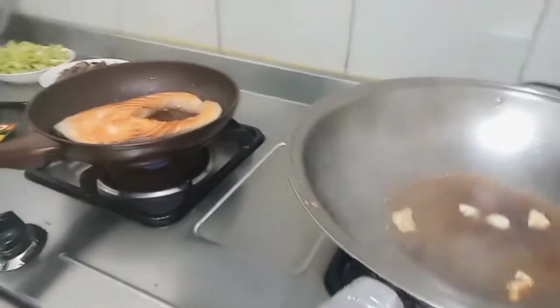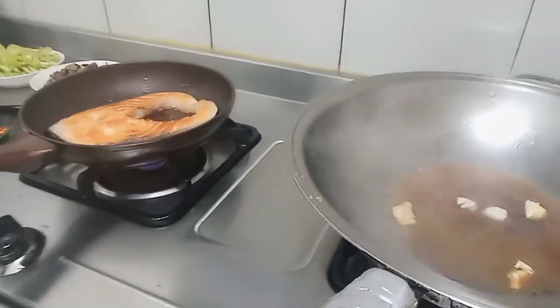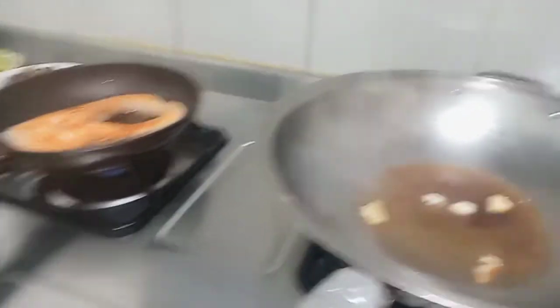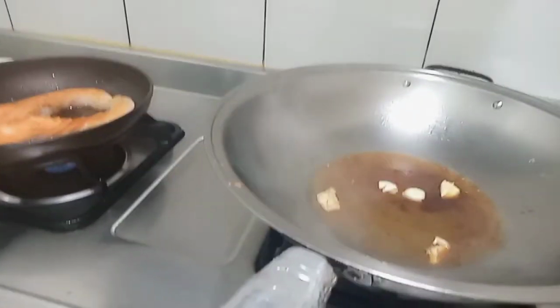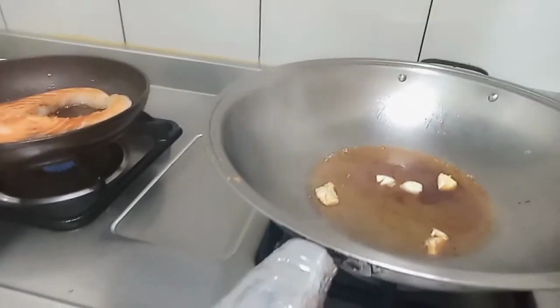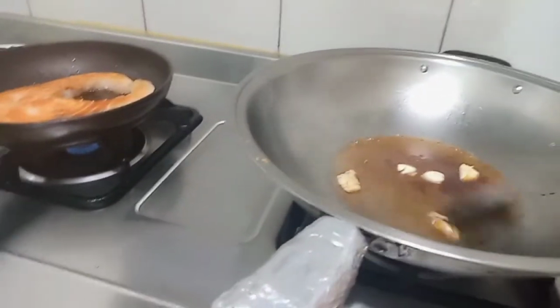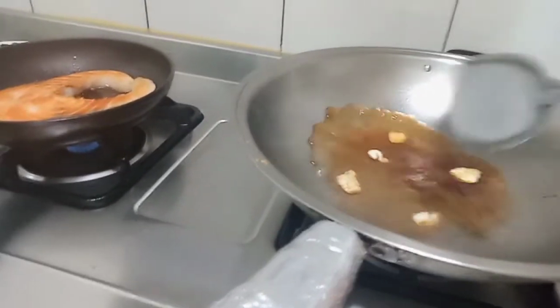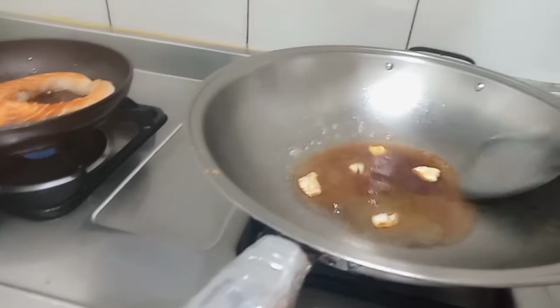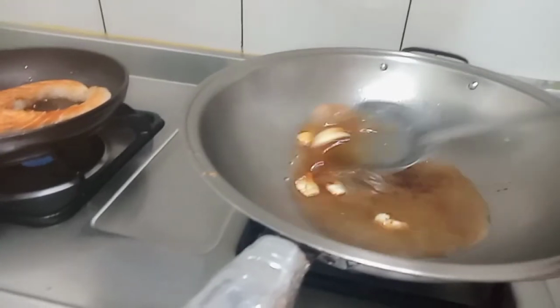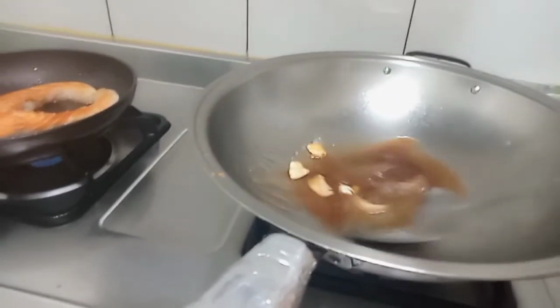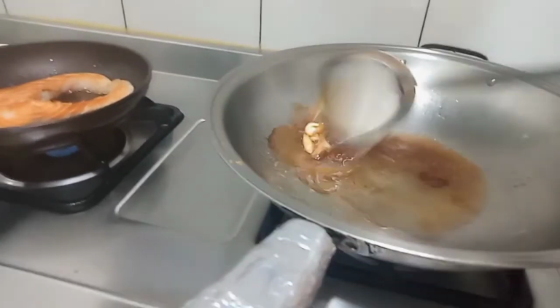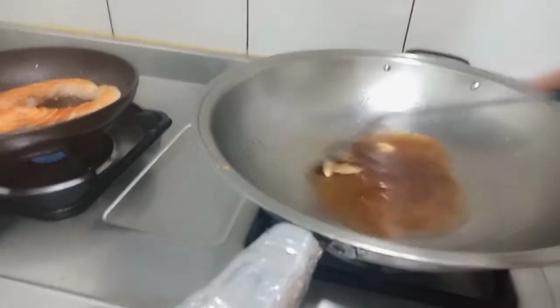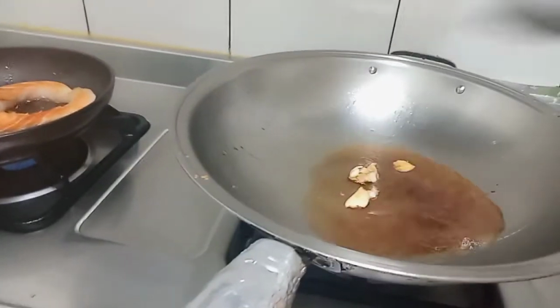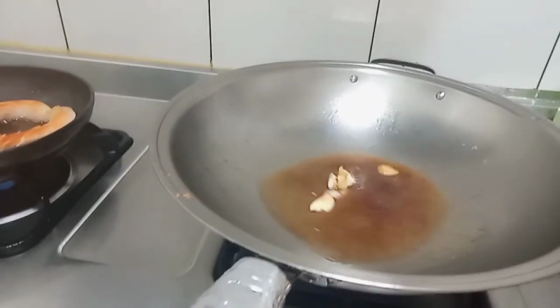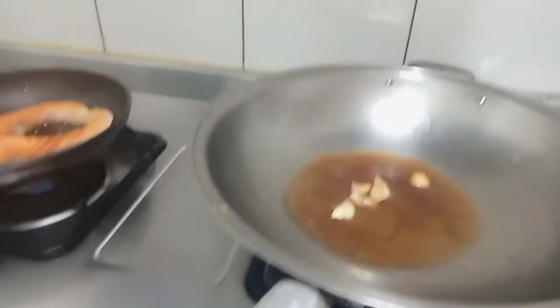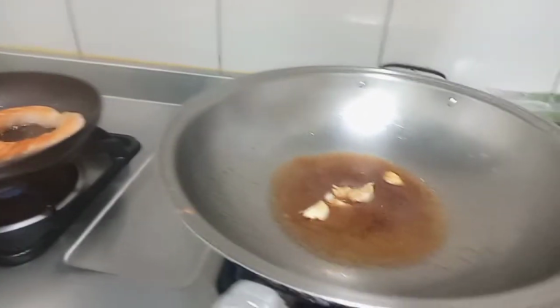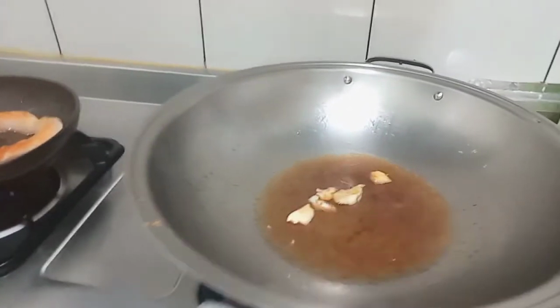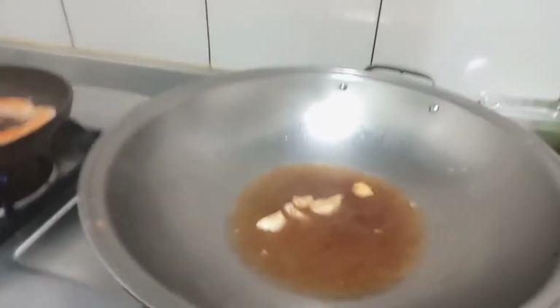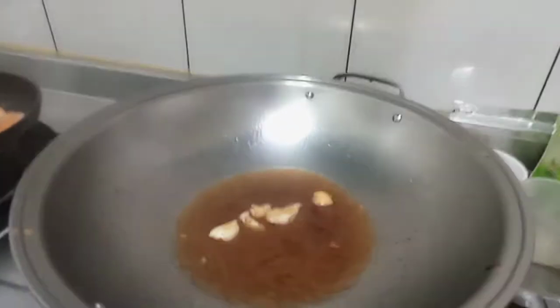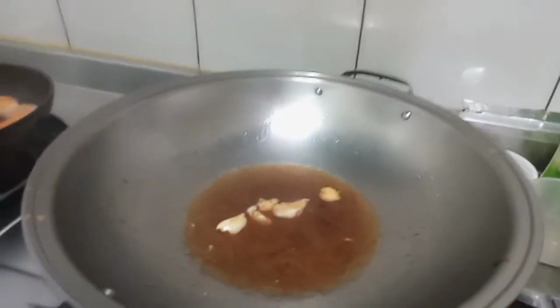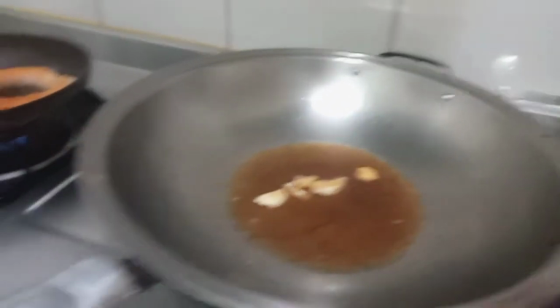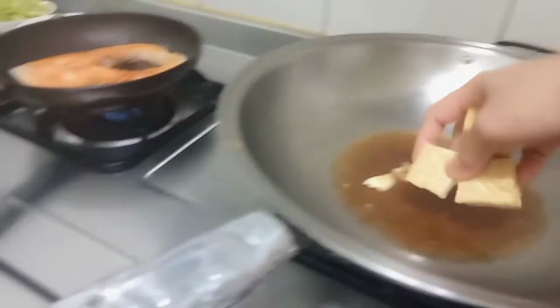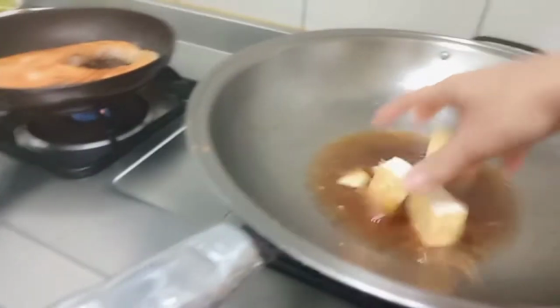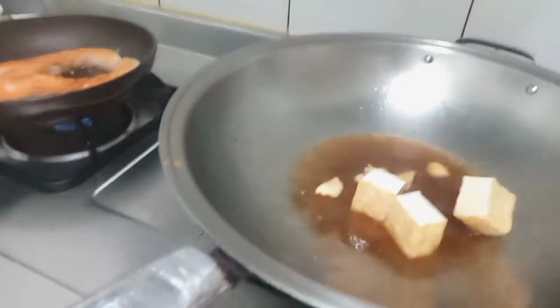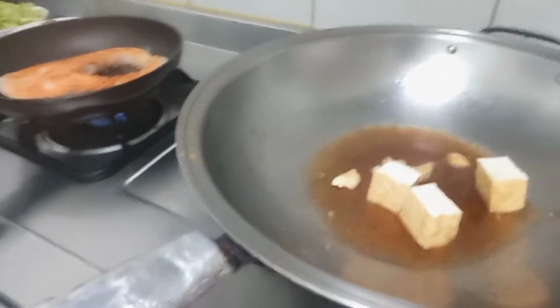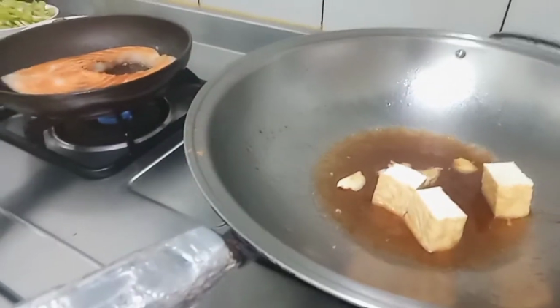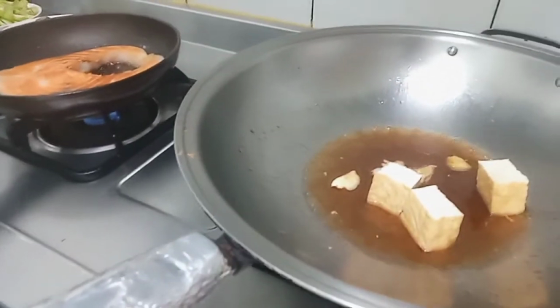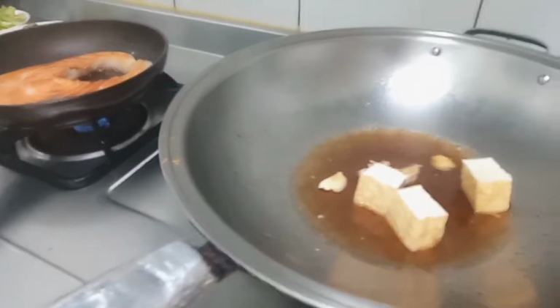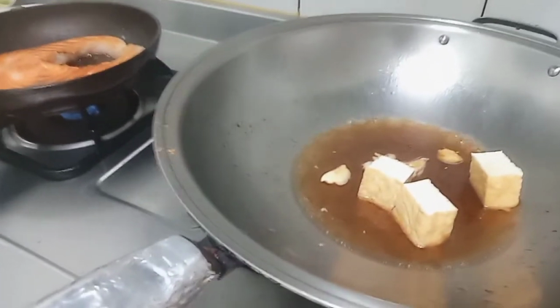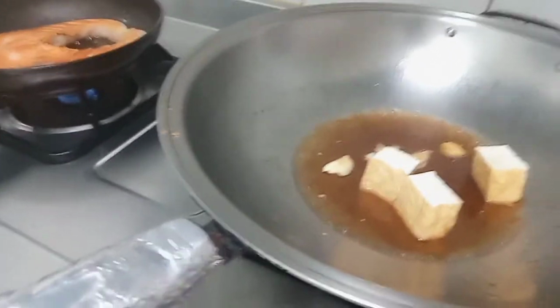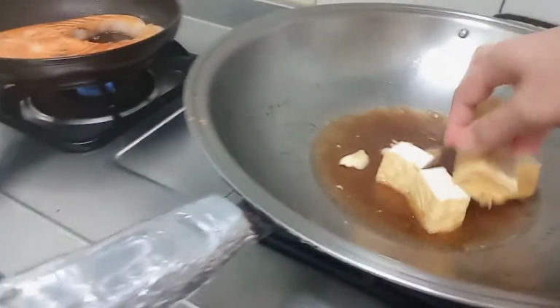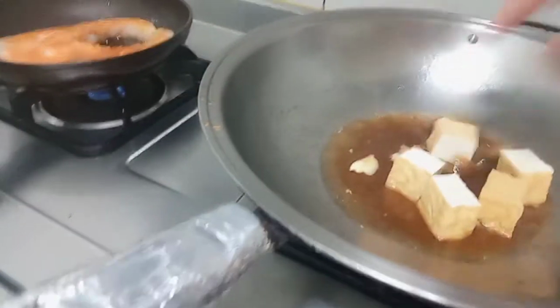Kita tambahkan air, lalu tahunya kita masukkan. Nah, disini saya telah memasukkan tahu. (We add water, then we put in the tofu. Now I have added the tofu.)